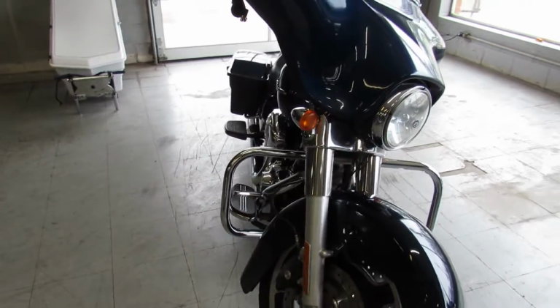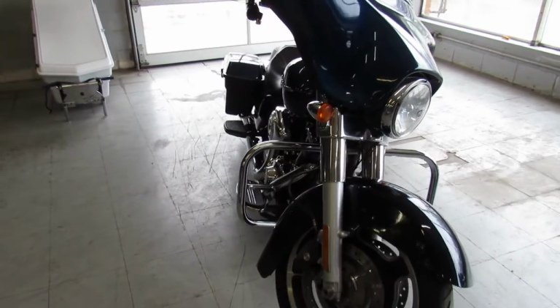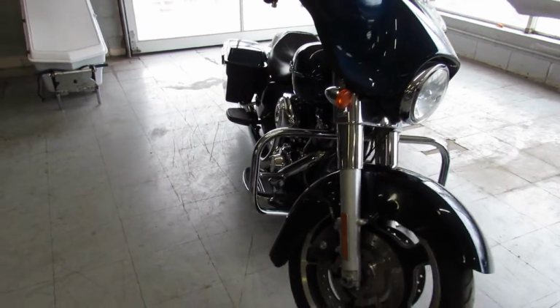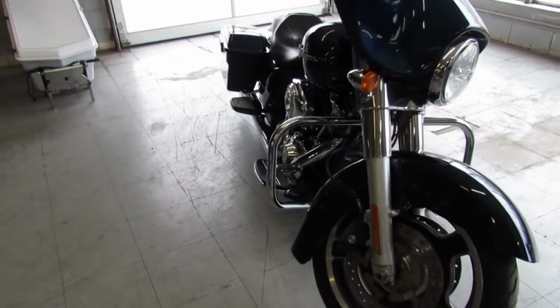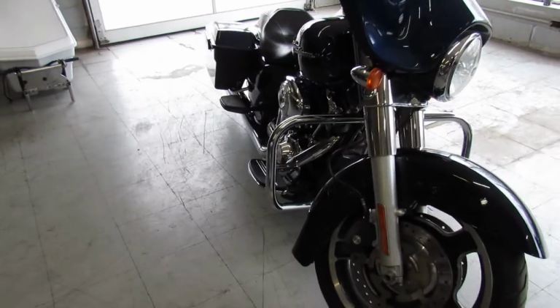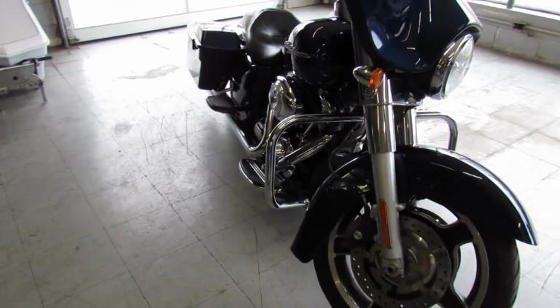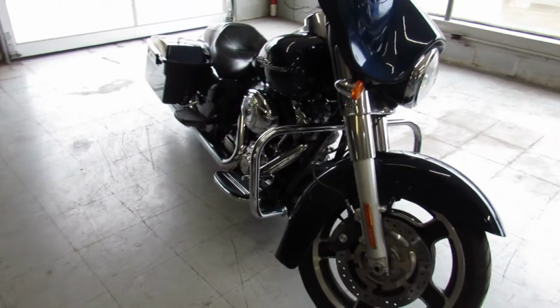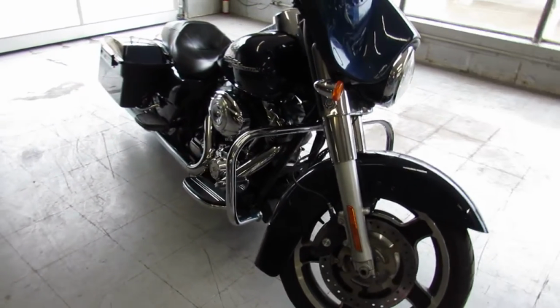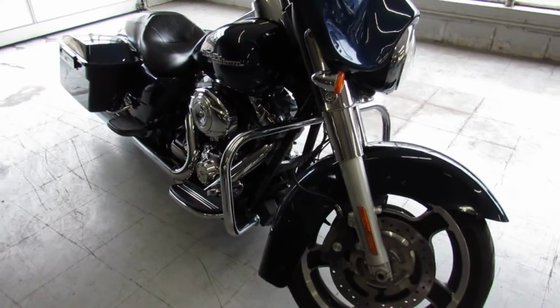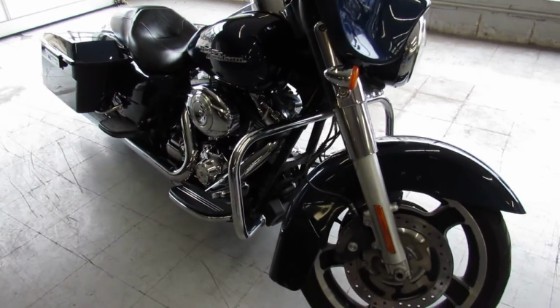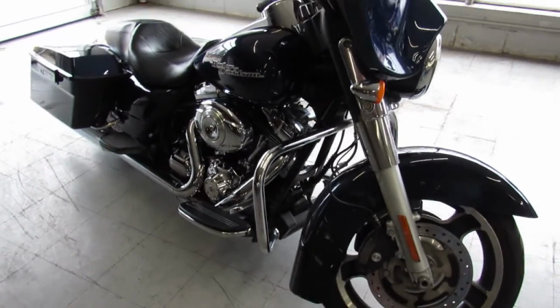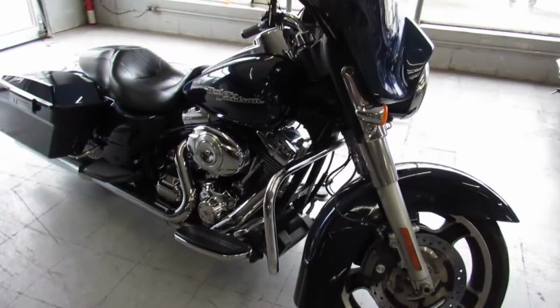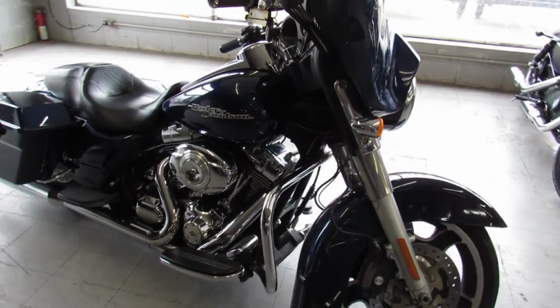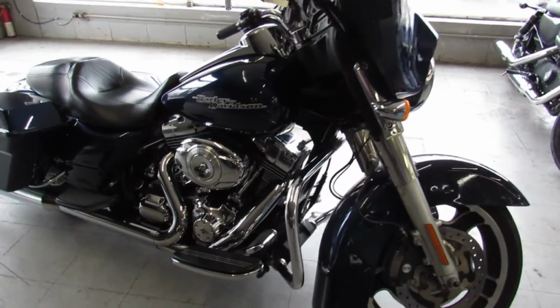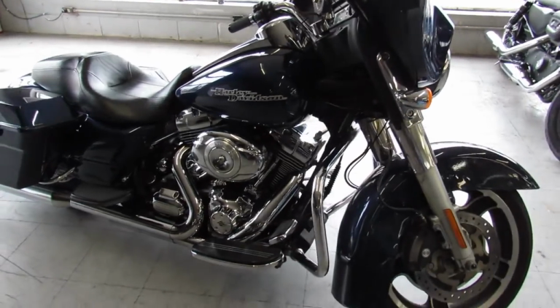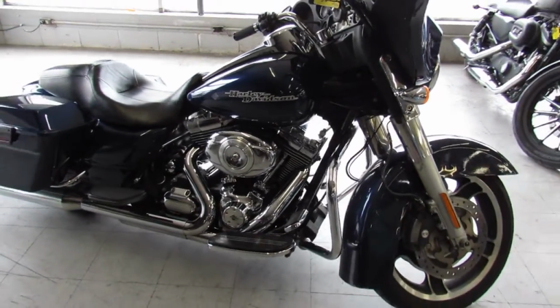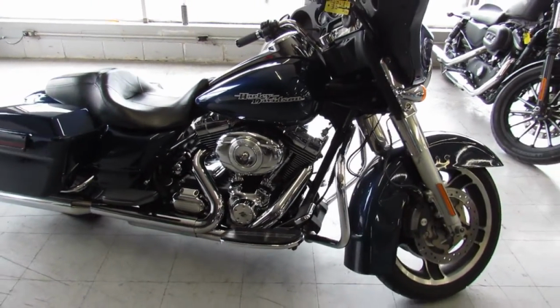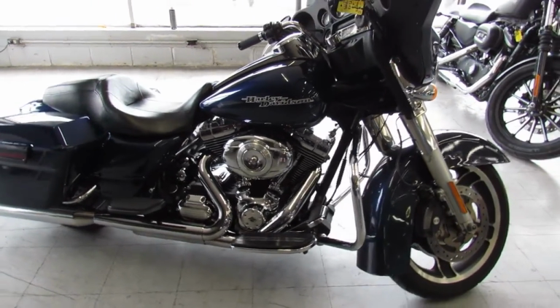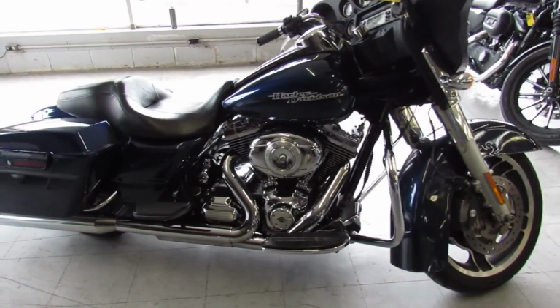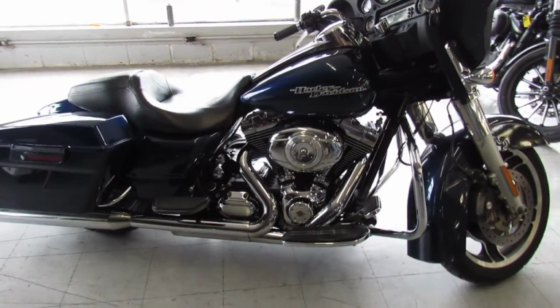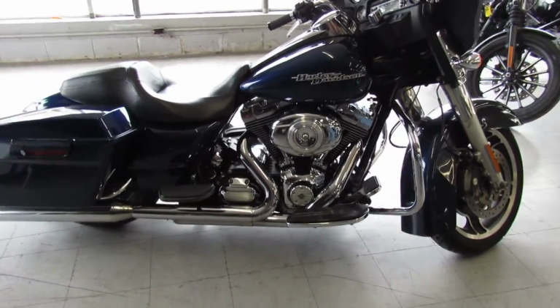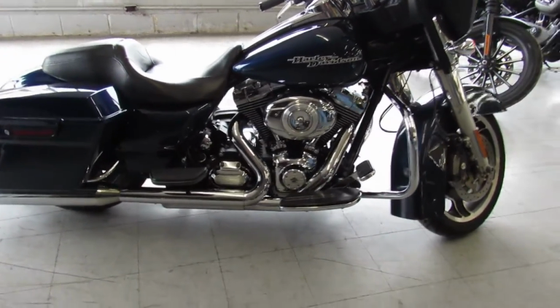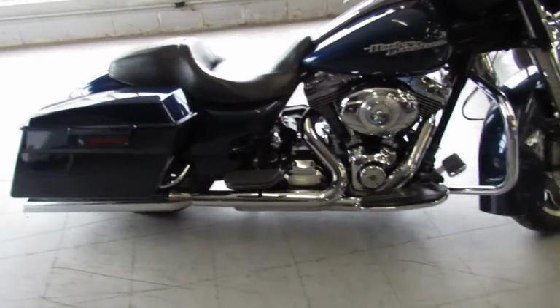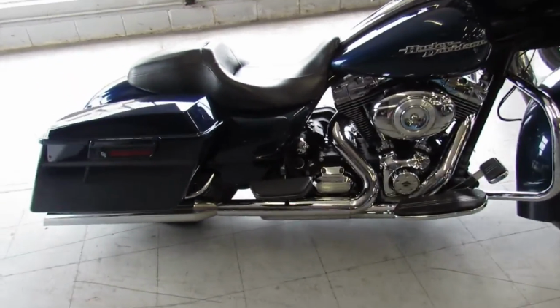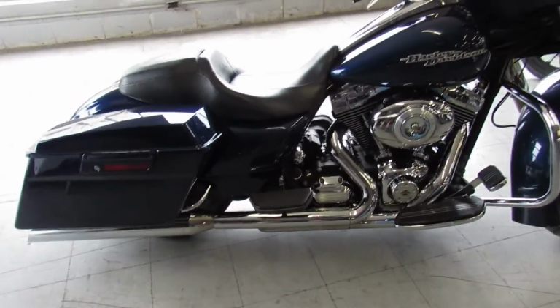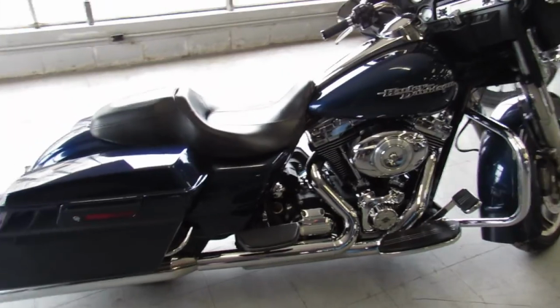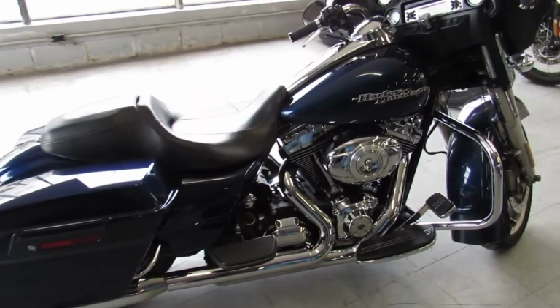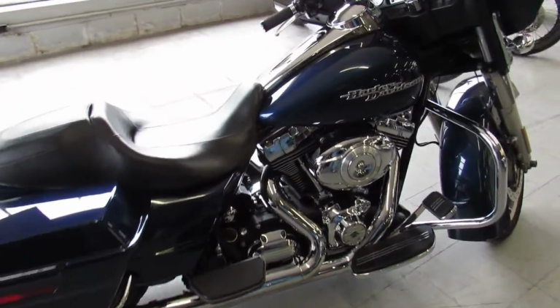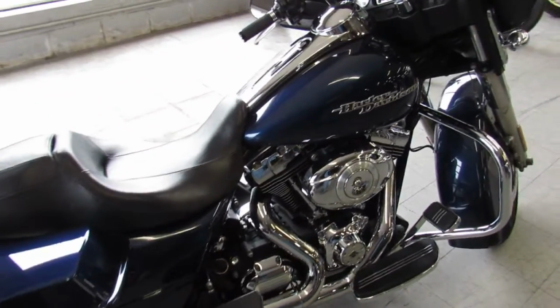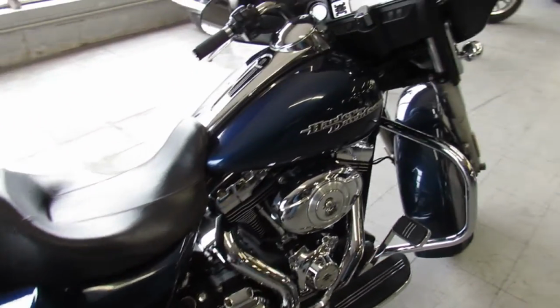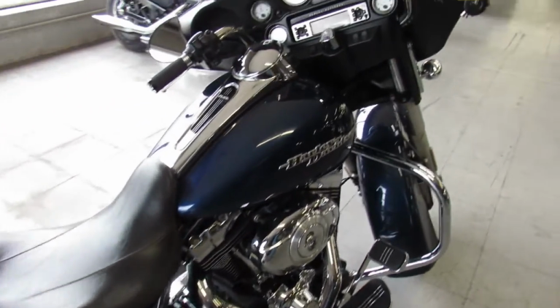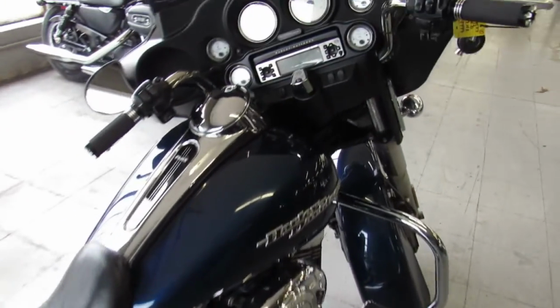One we're doing a video on today is a 2012 Harley-Davidson Street Glide. It comes in the big blue pearl paint, which is a hard color to find. This is one good looking glide, guys. It's clean, it's all stock, no modification.